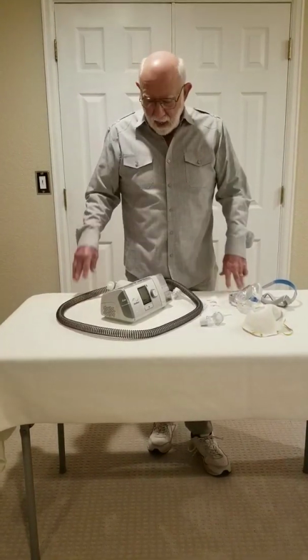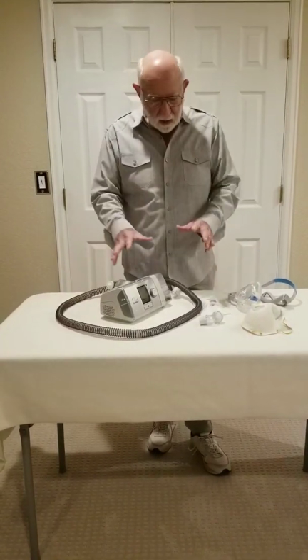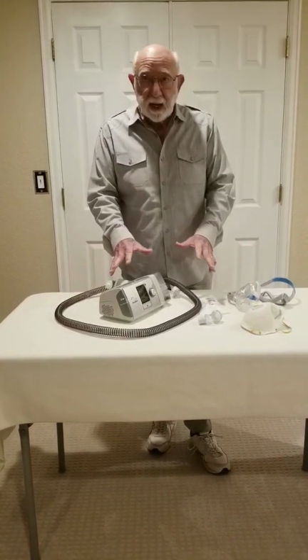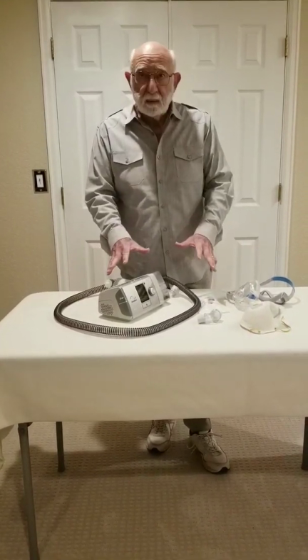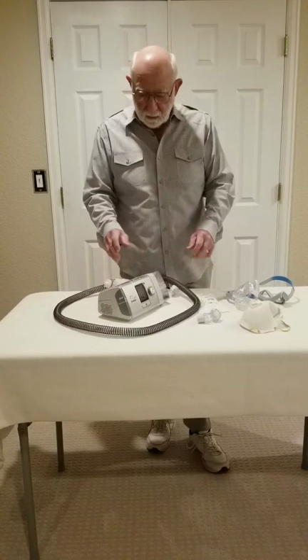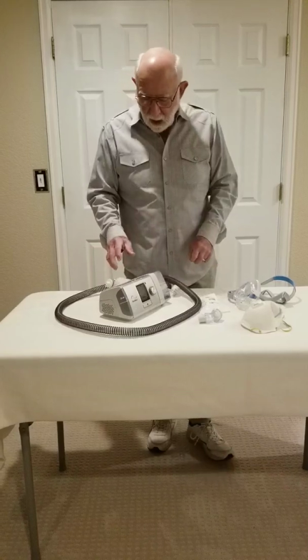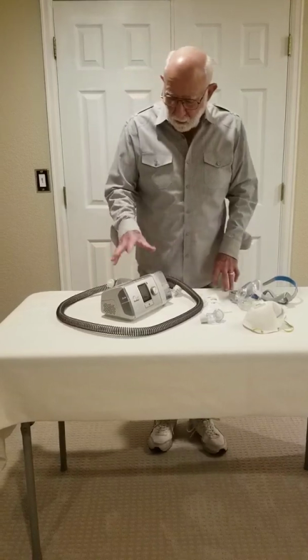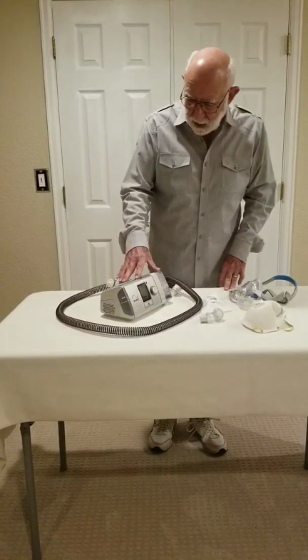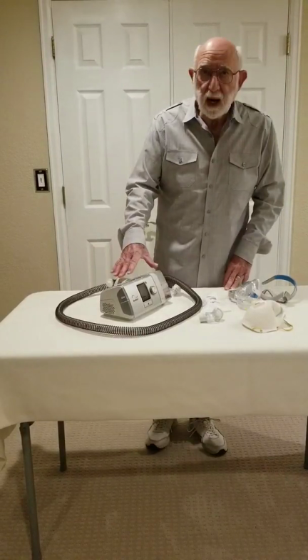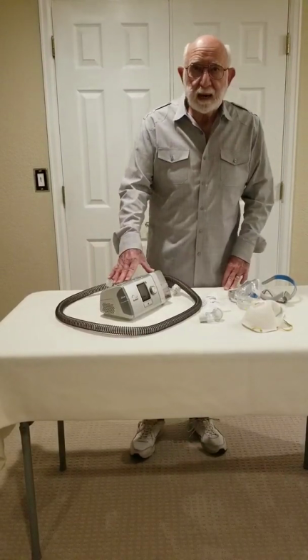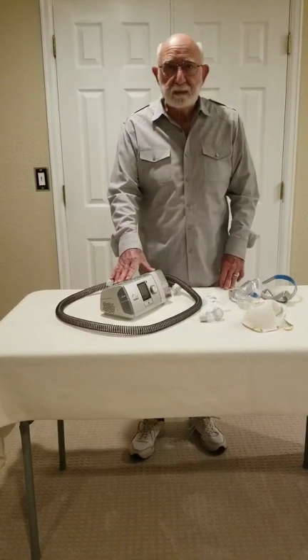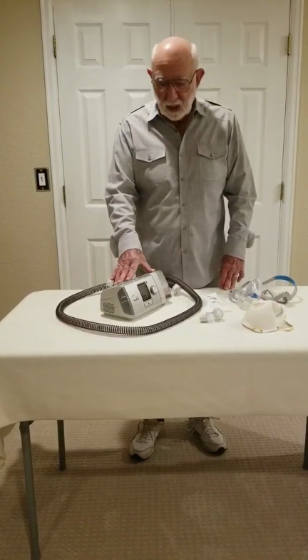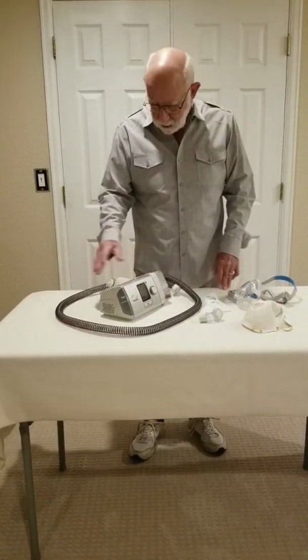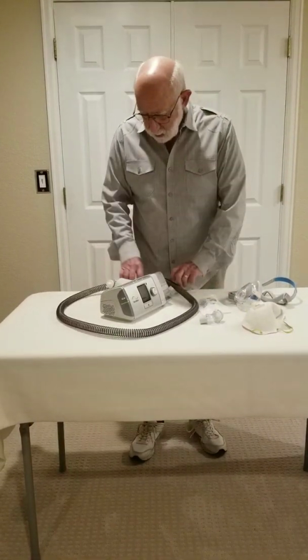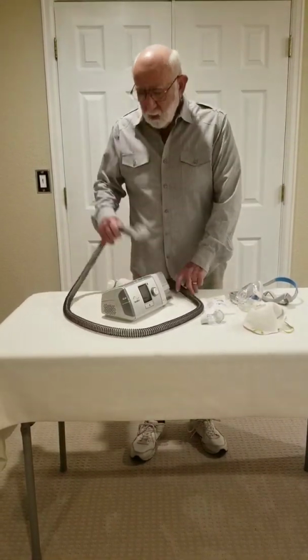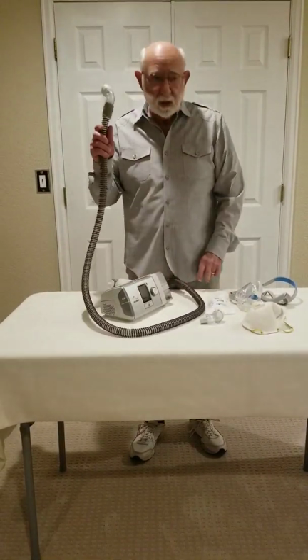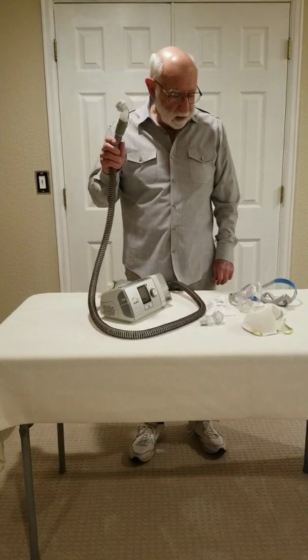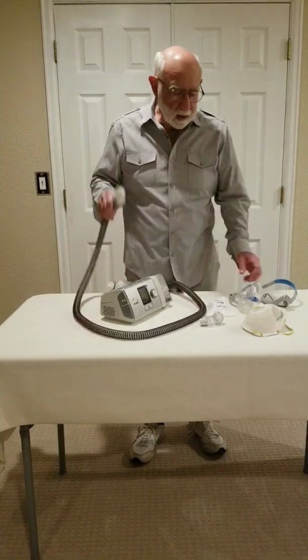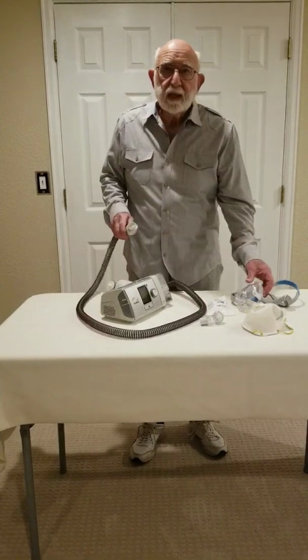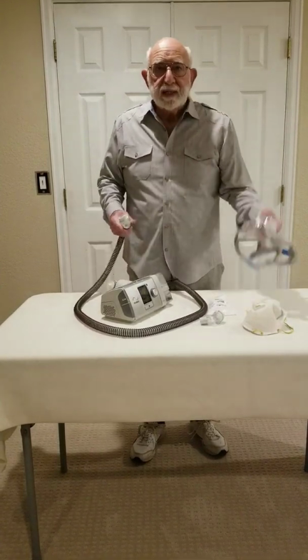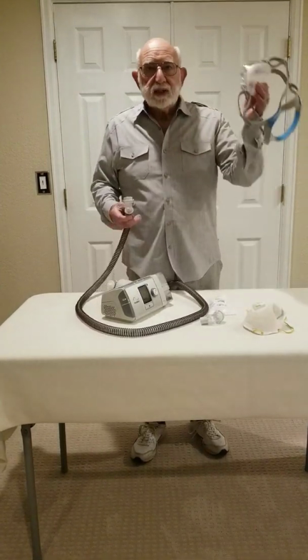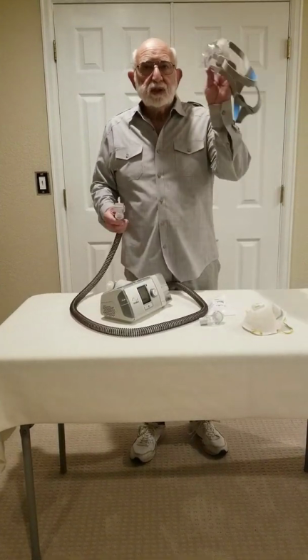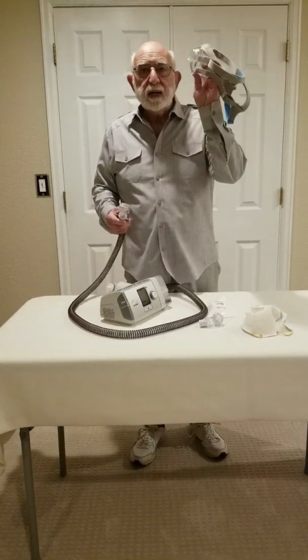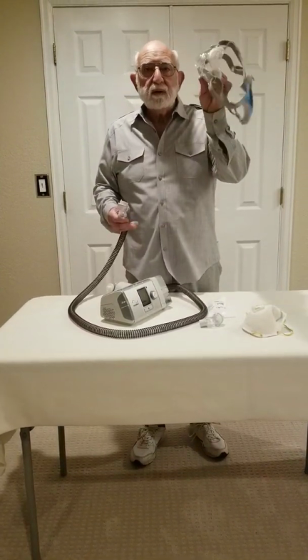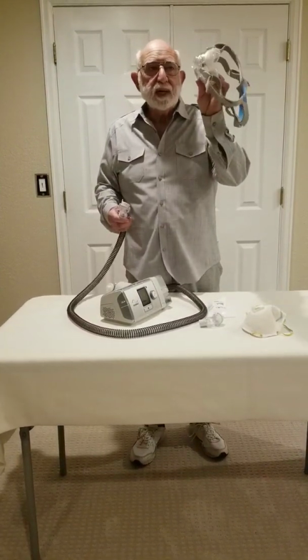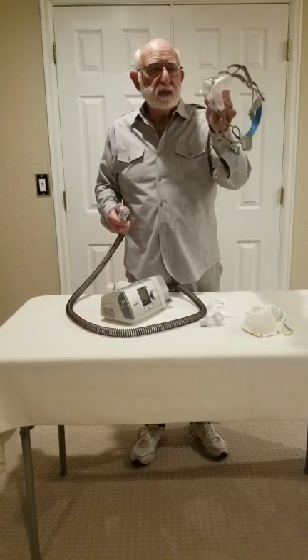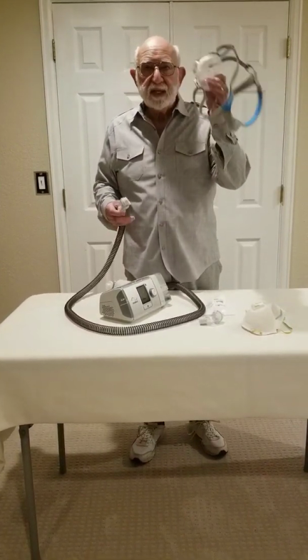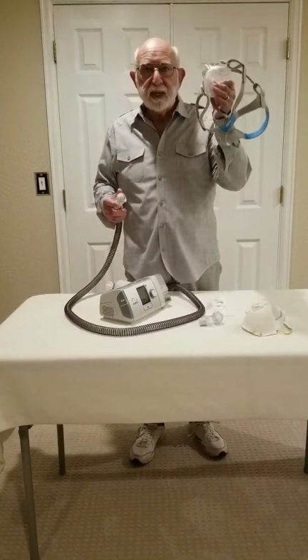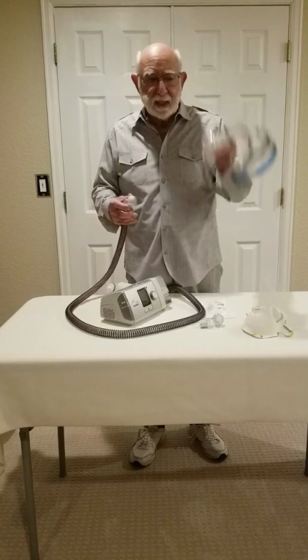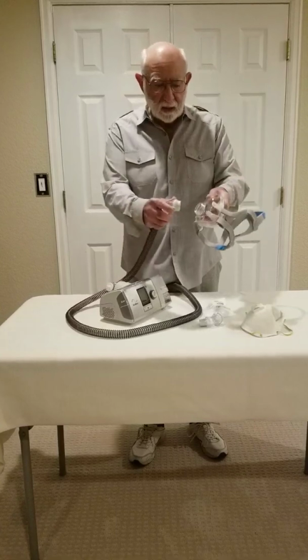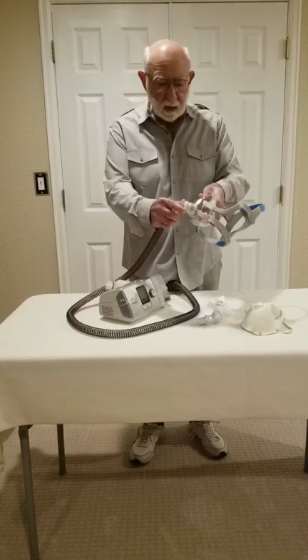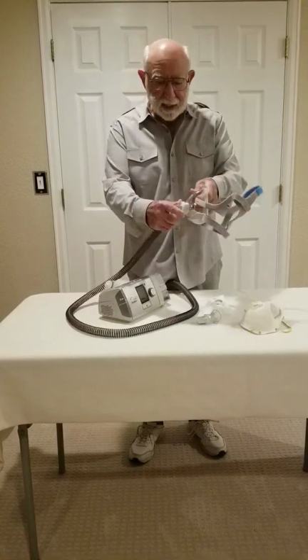And here is my equipment. I have a ResMed IPAP CPAP machine with tubing that attaches to my mouth, nasal face mask and gear like this.